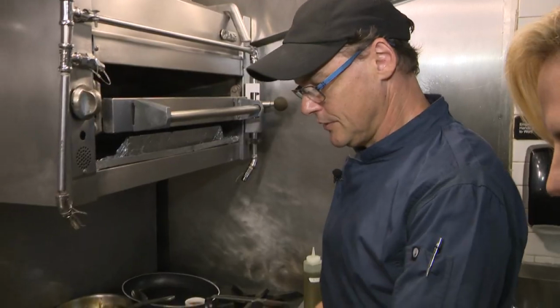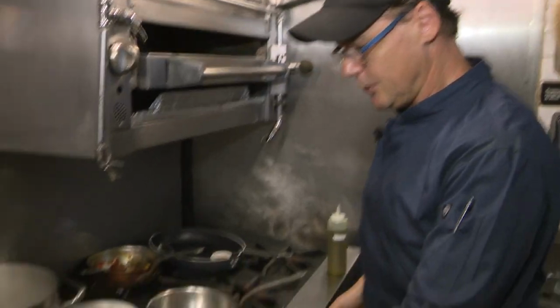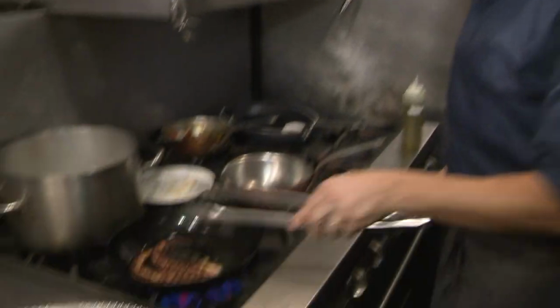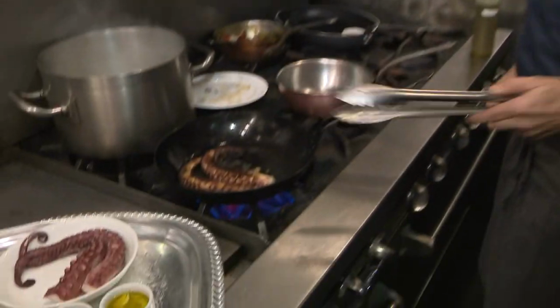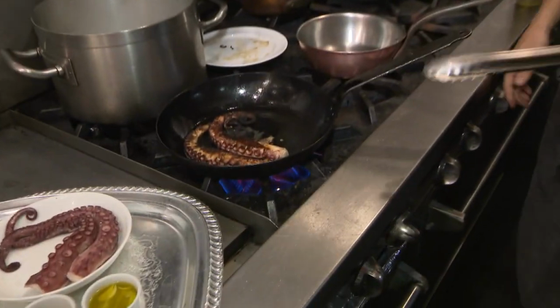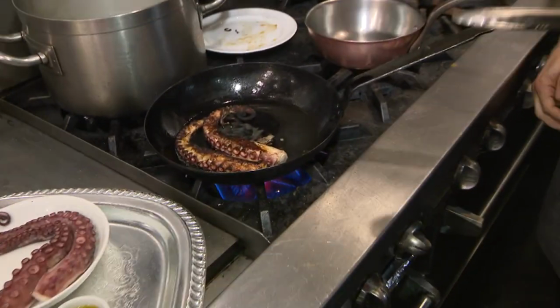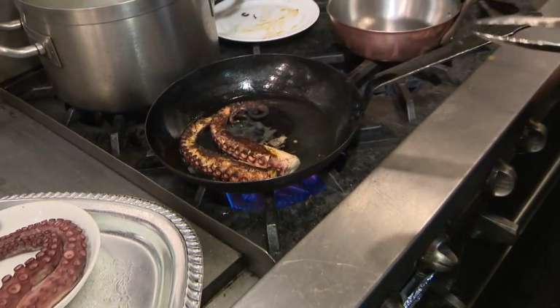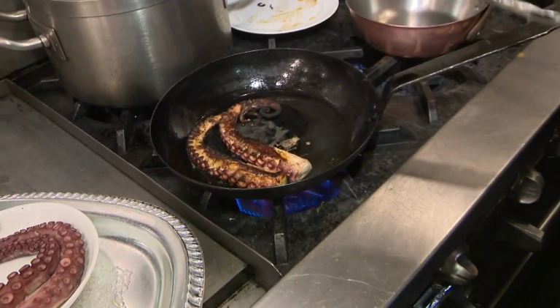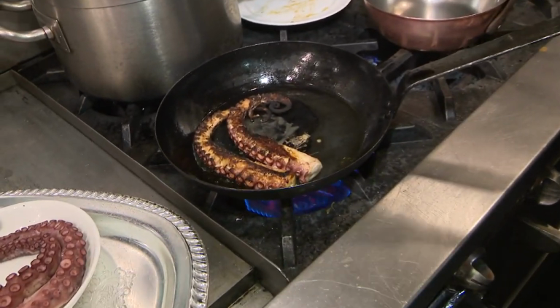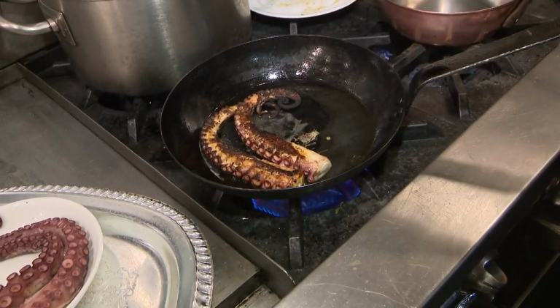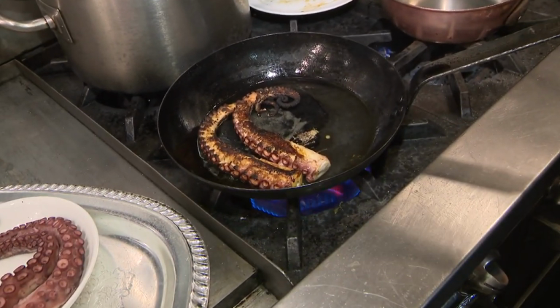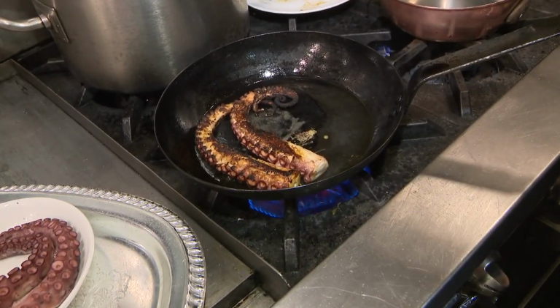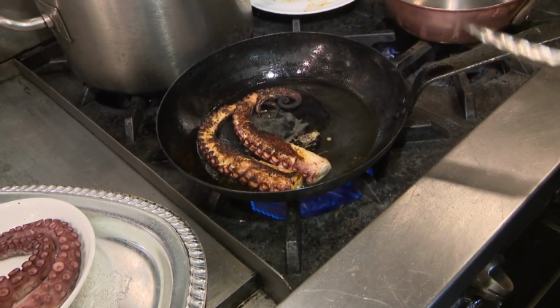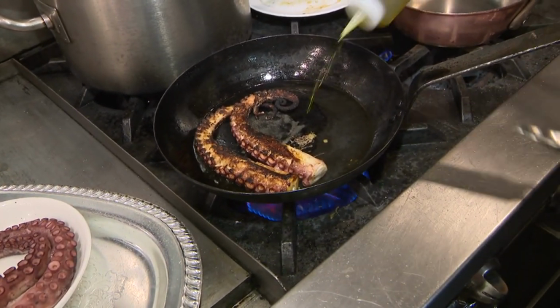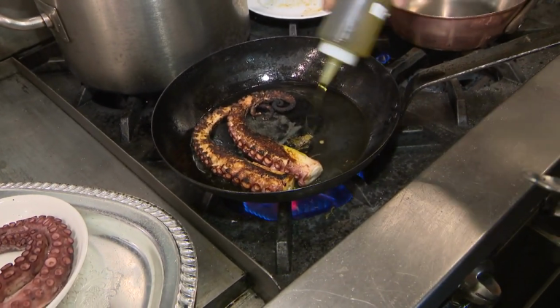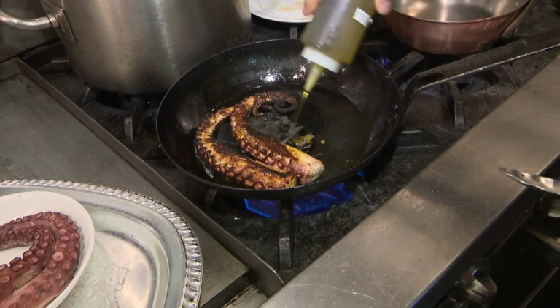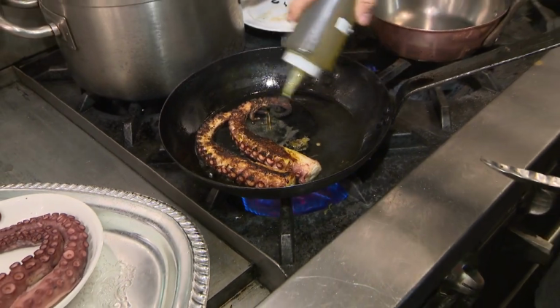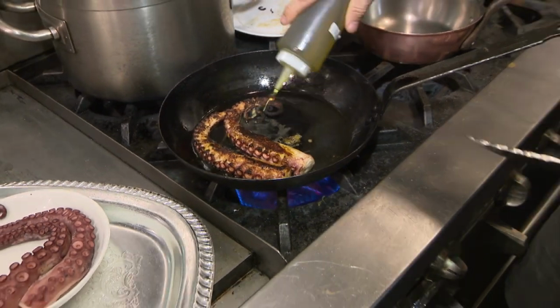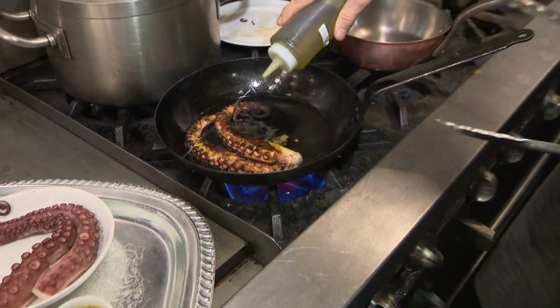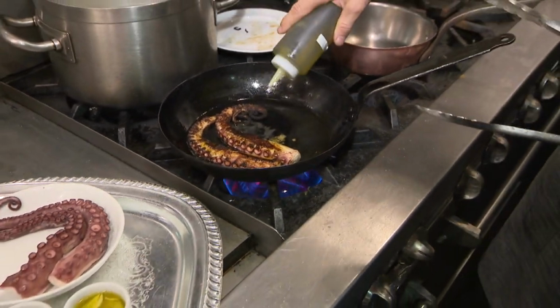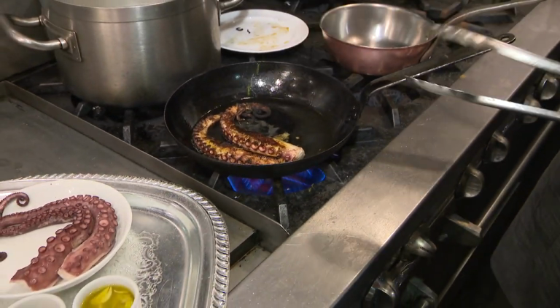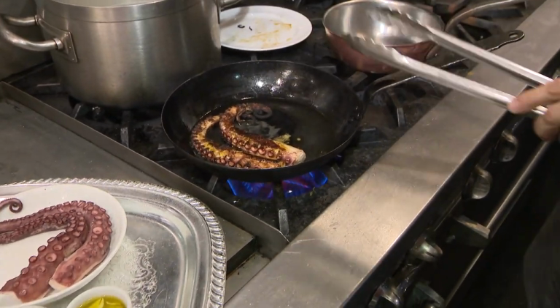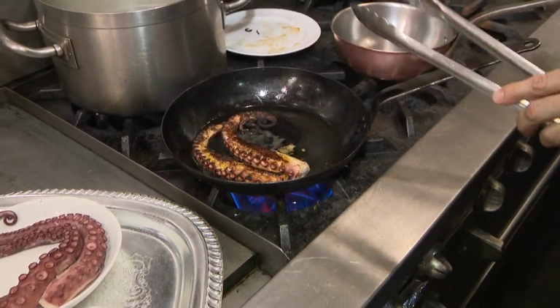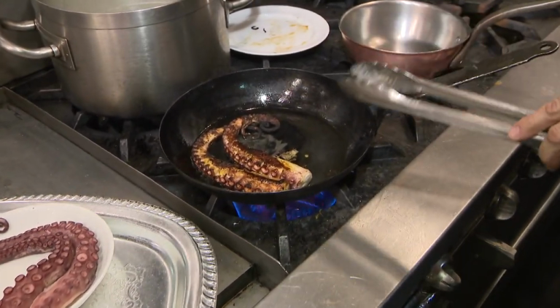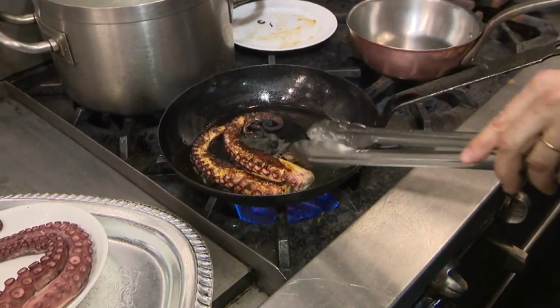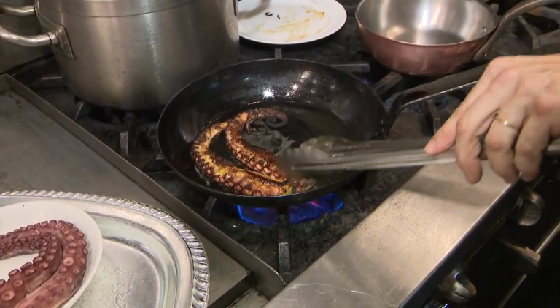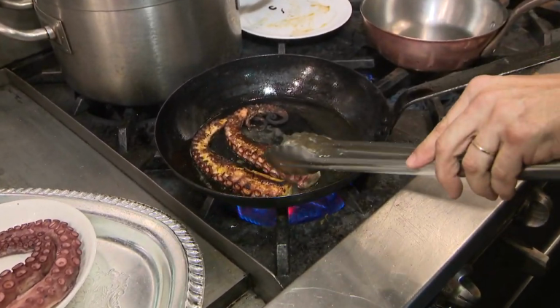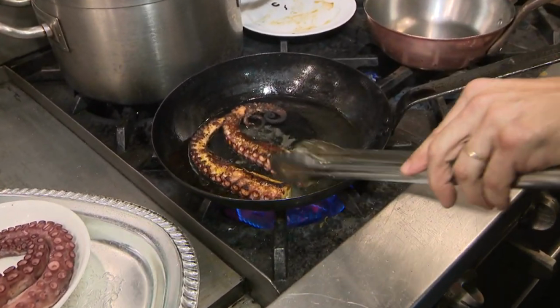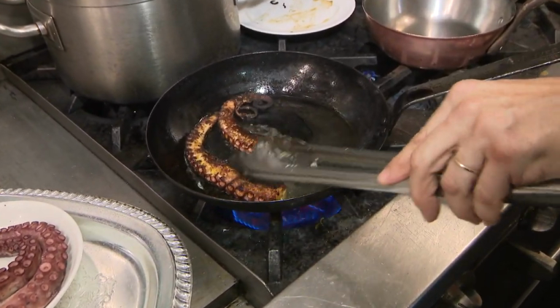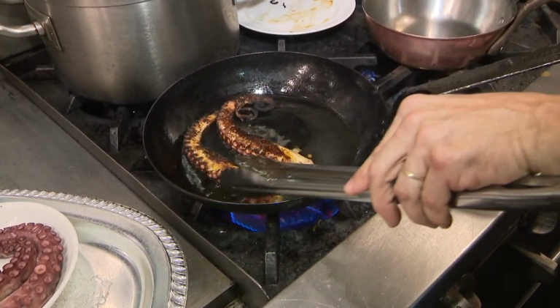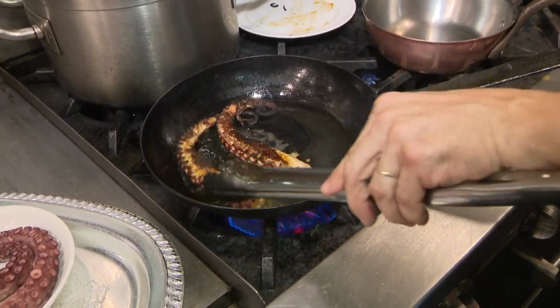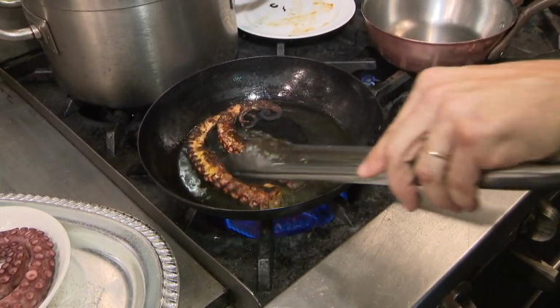So now you get a nice sear on it. Nice sear on it — you want to have a kind of caramelized color, like a golden color on the octopus.